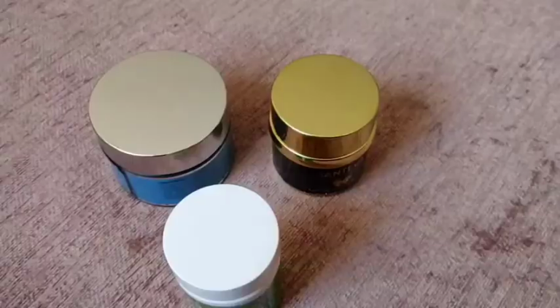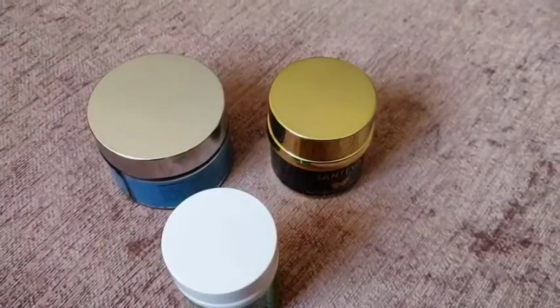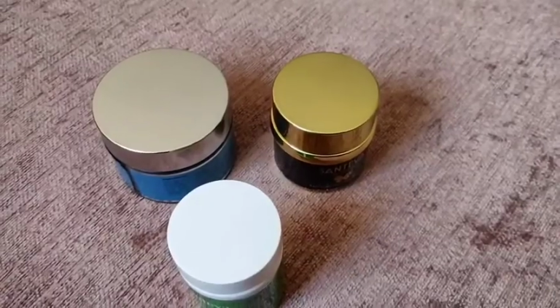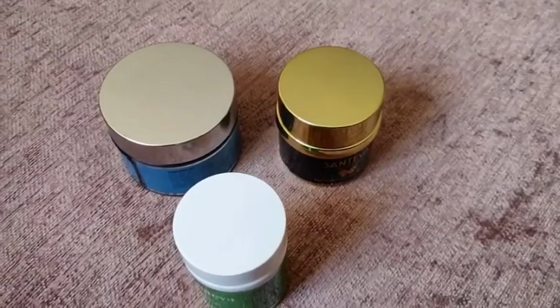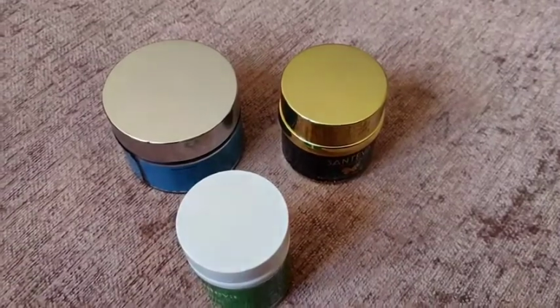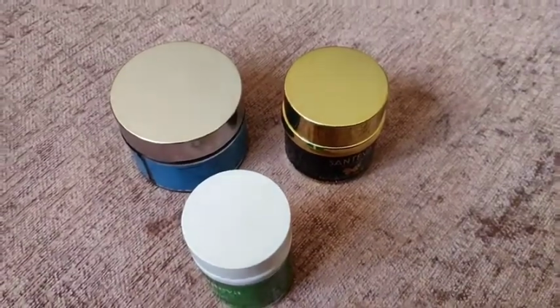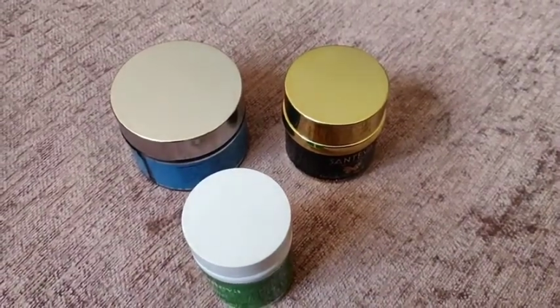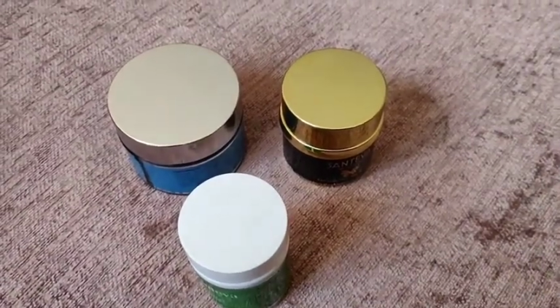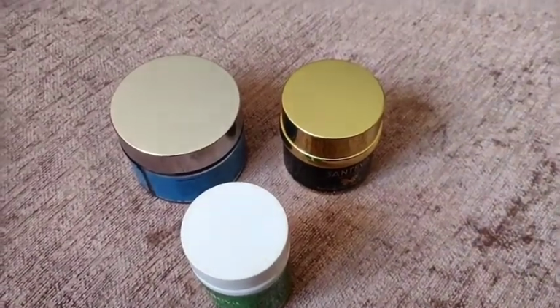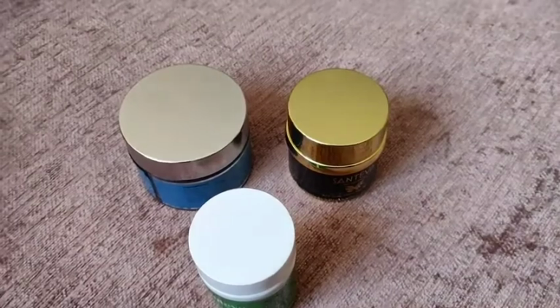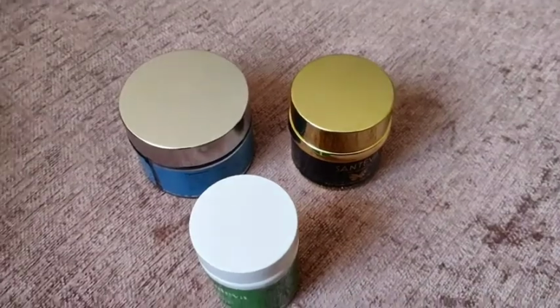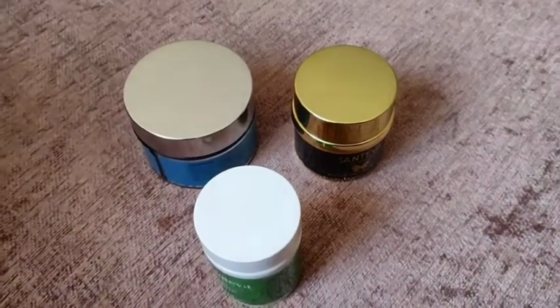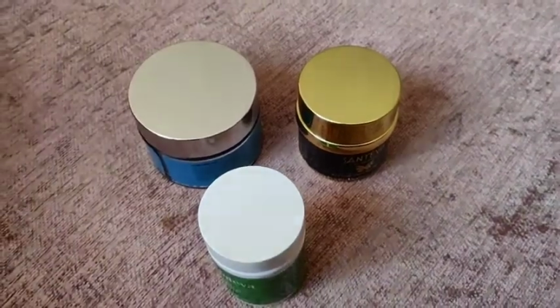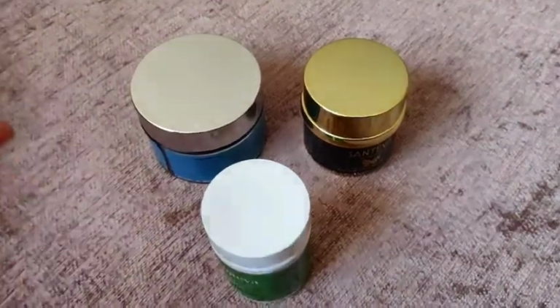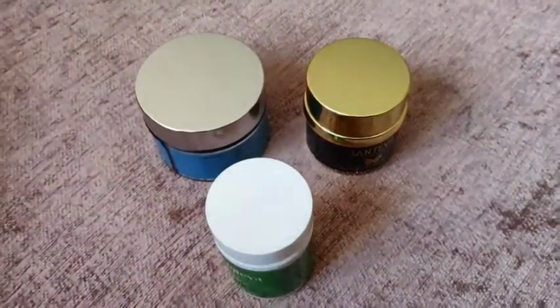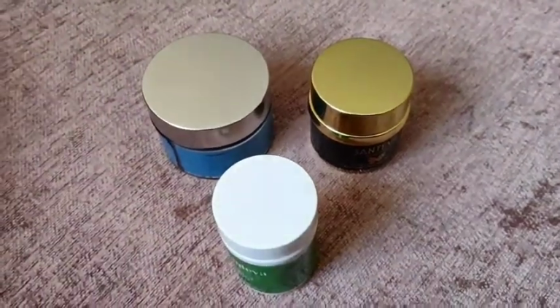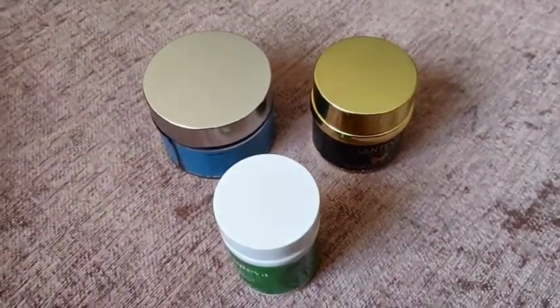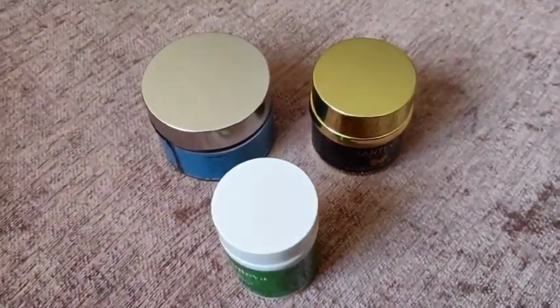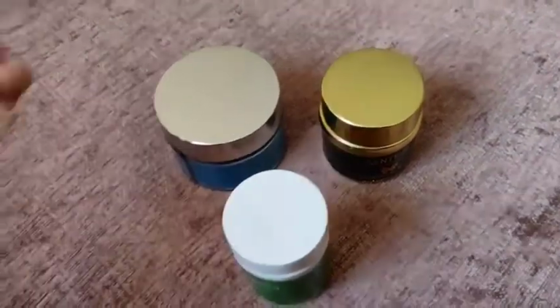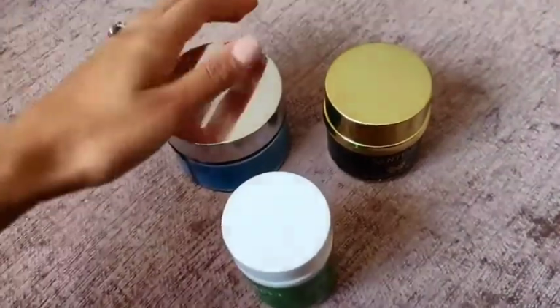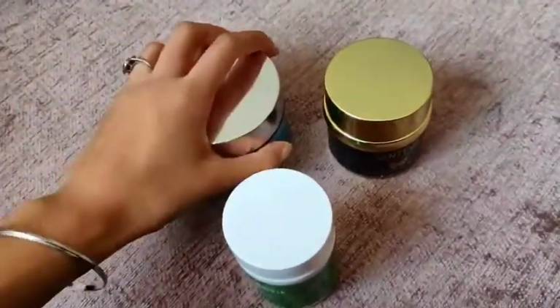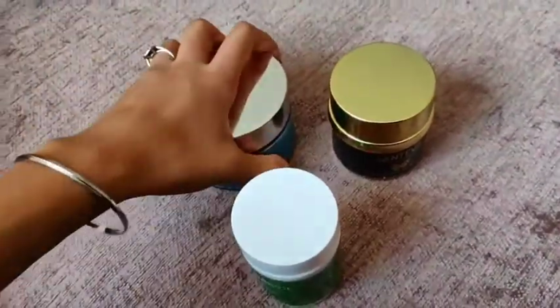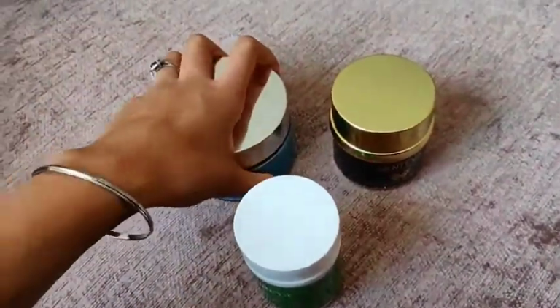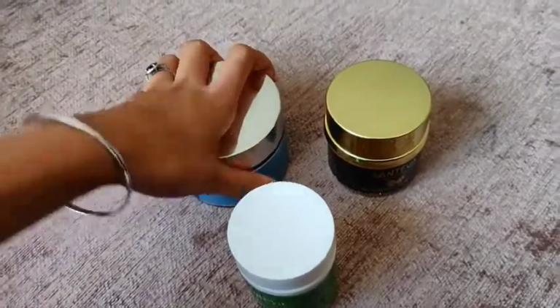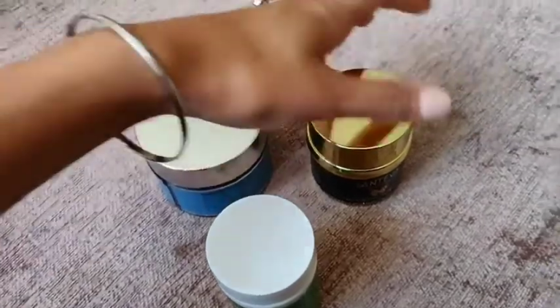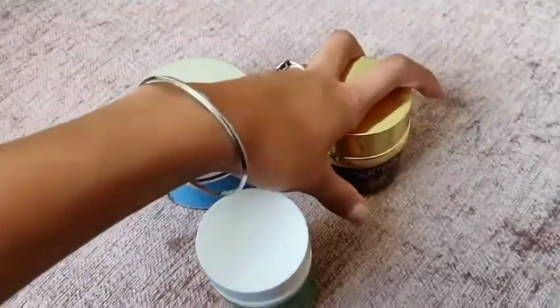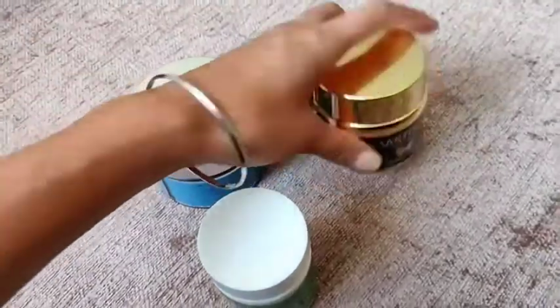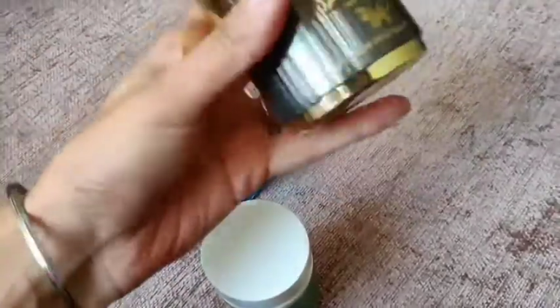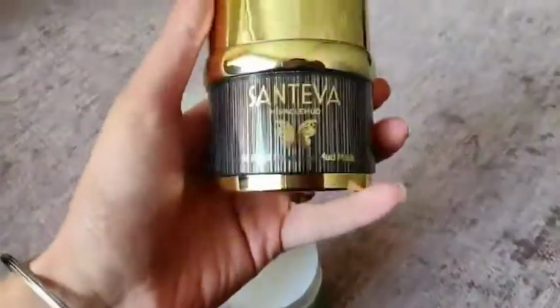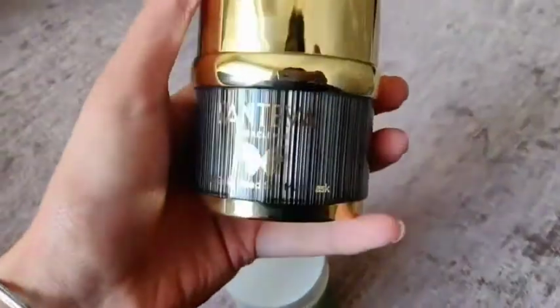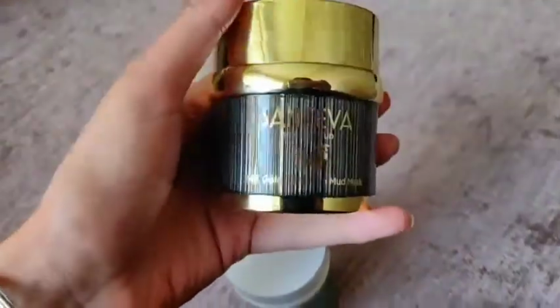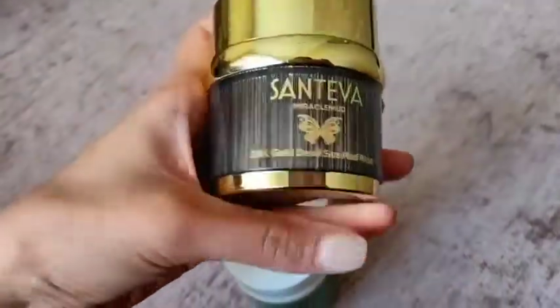Hey guys, so it's my final review of Sativa Health and Beauty. I've been using the brand now for a couple of weeks and I've seen a dramatic change in my complexion.